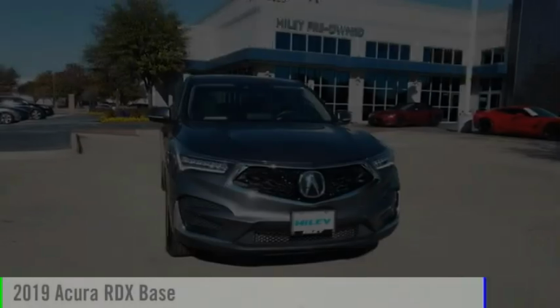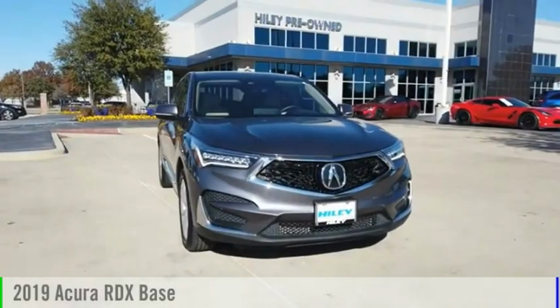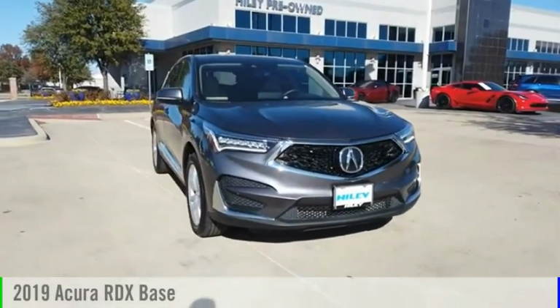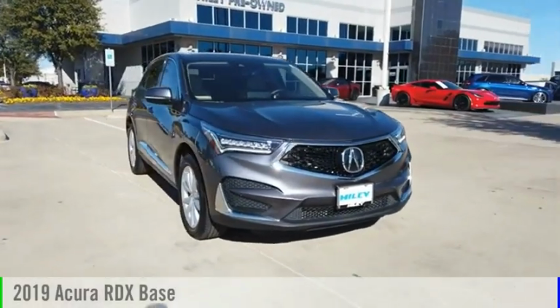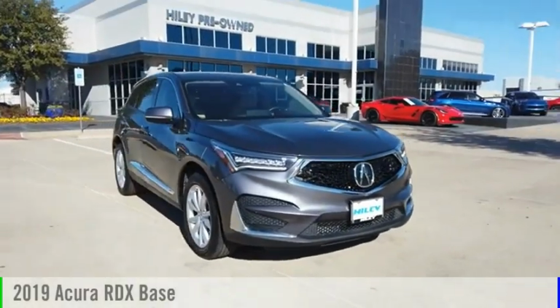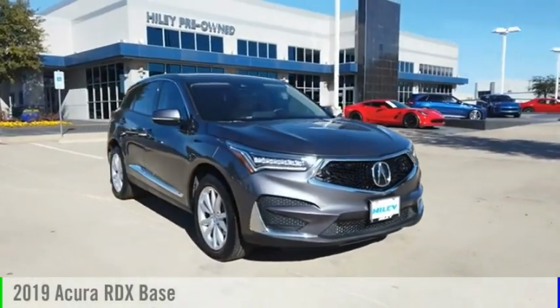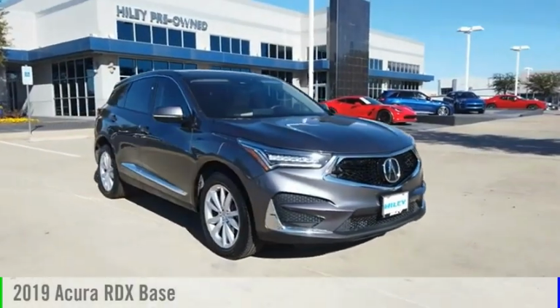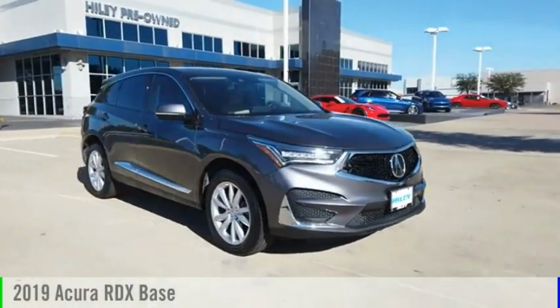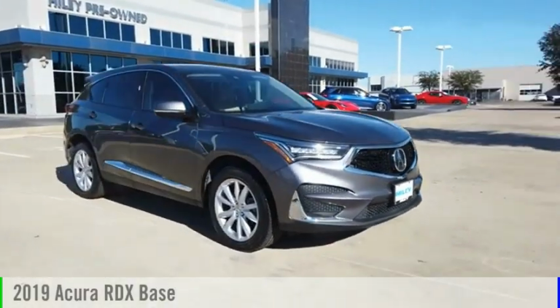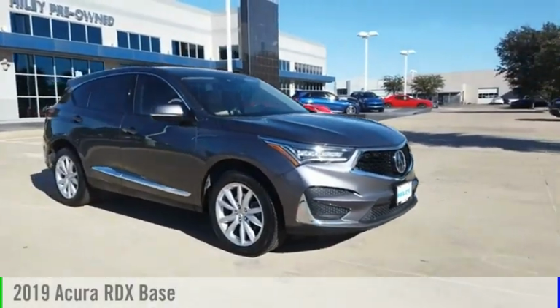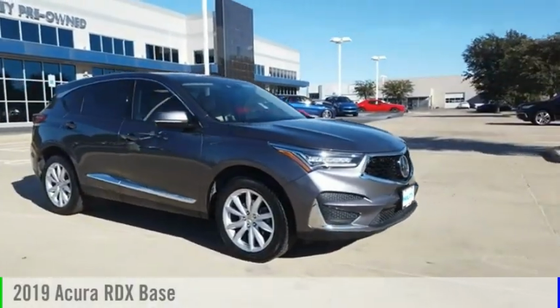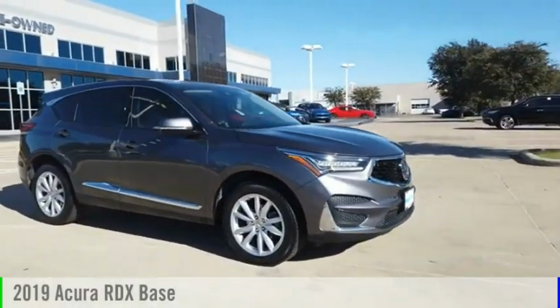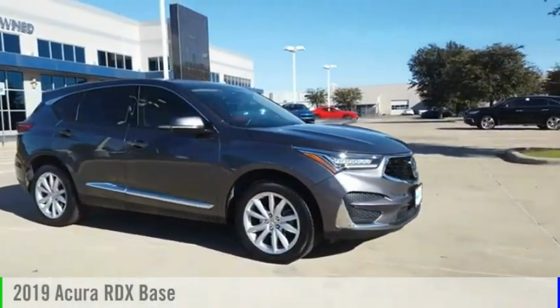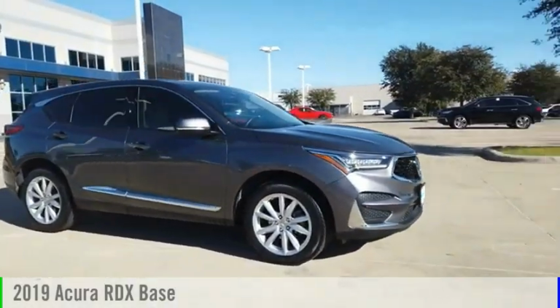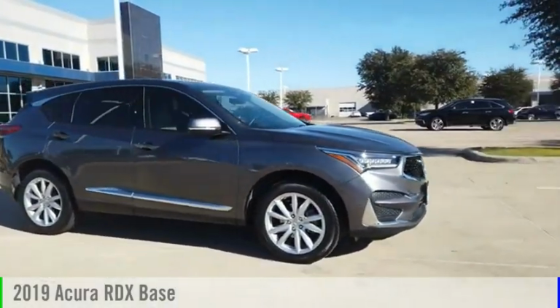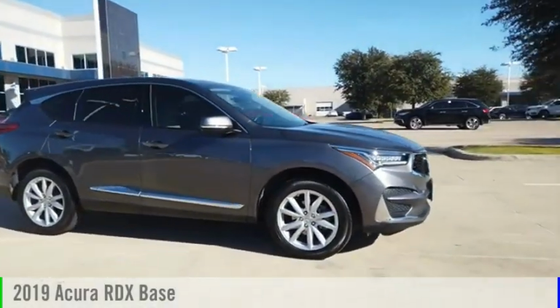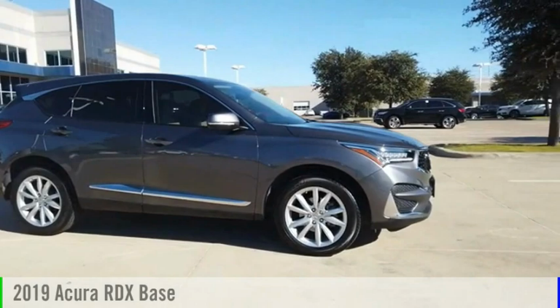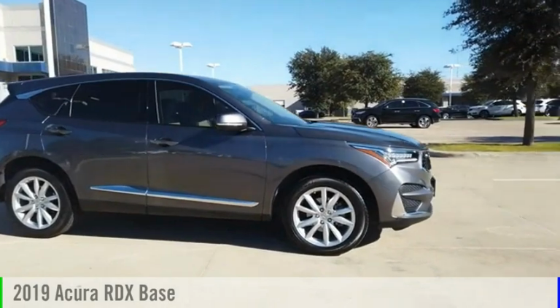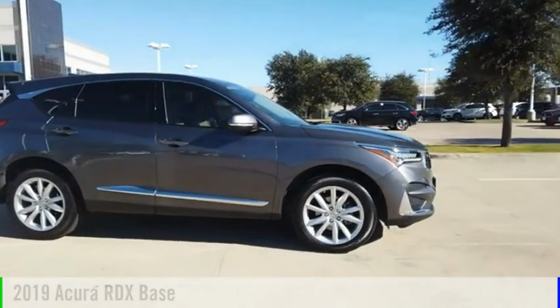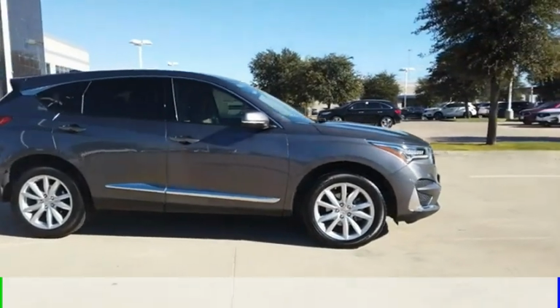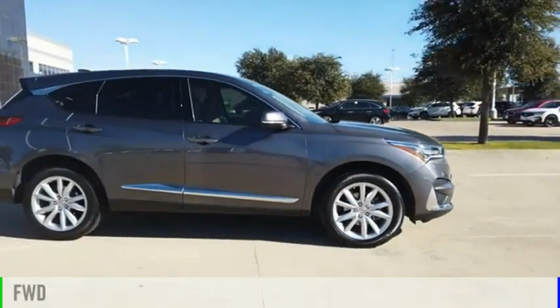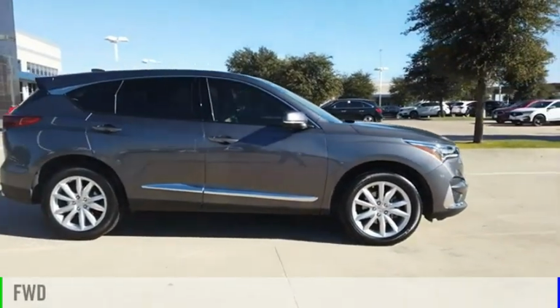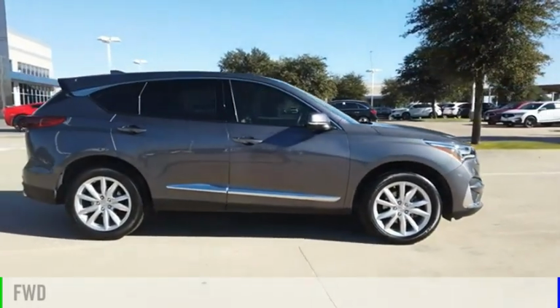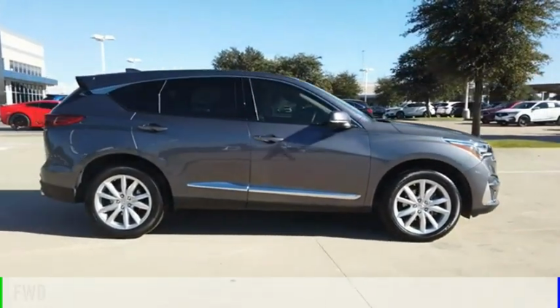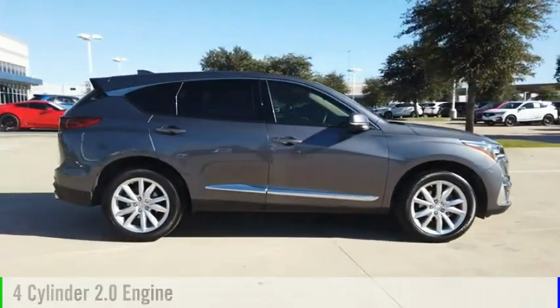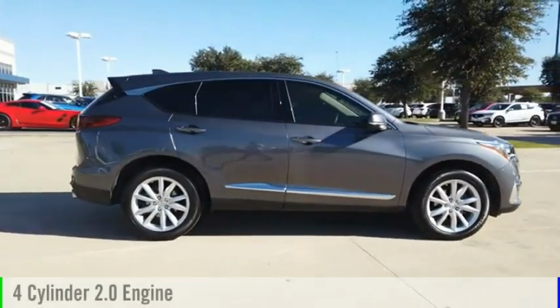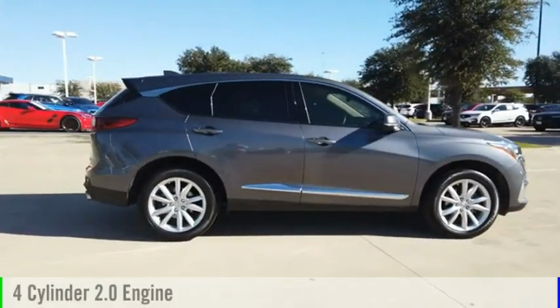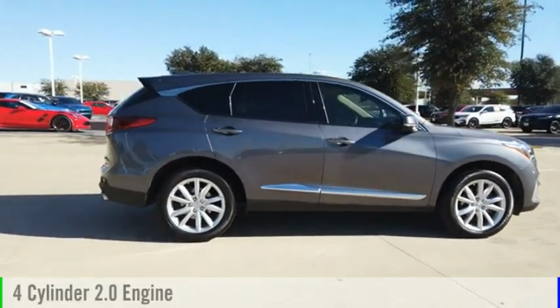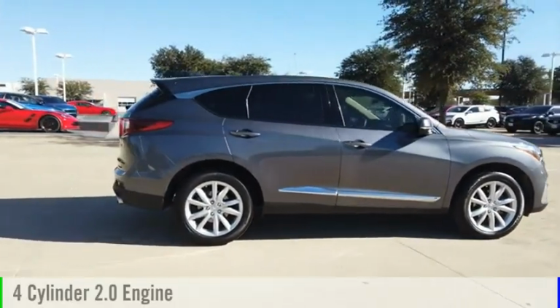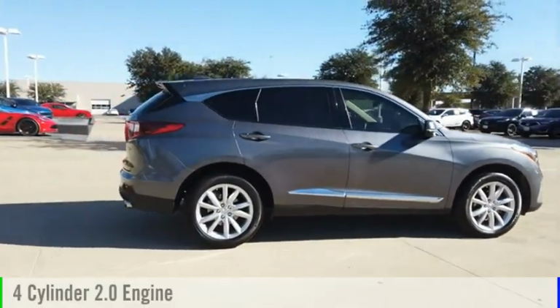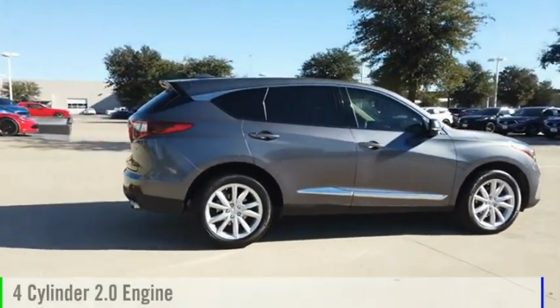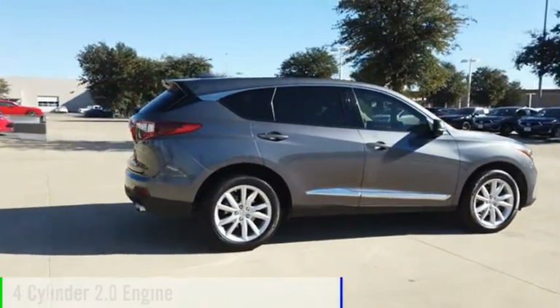We are pleased to show you the 2019 RDX. This vehicle is powered by a front-wheel drive, four-cylinder, 2.0-liter engine.